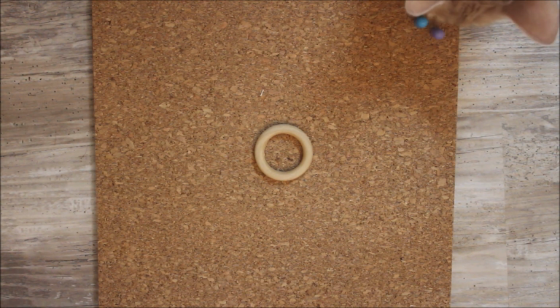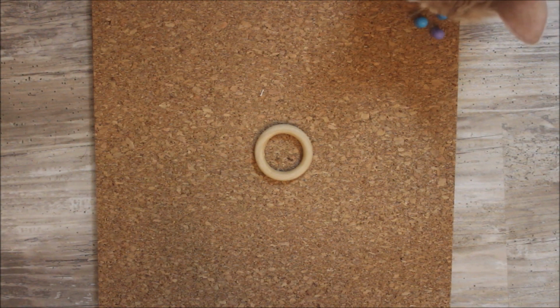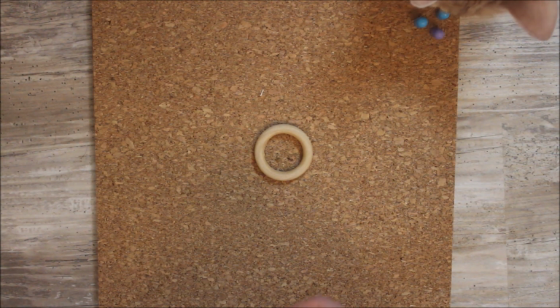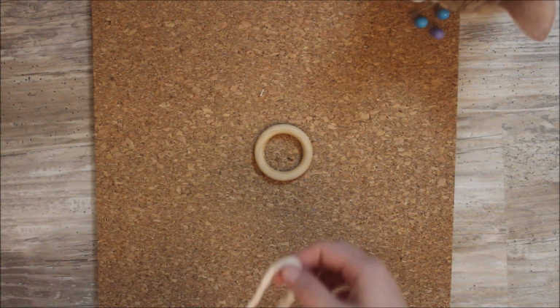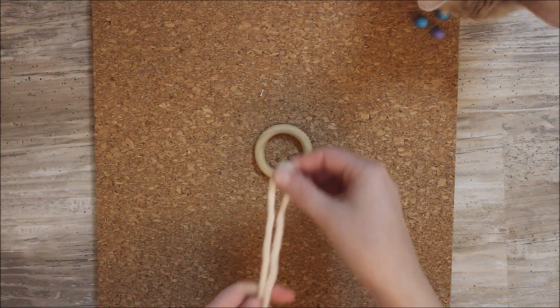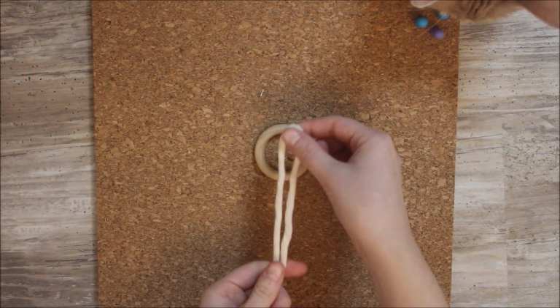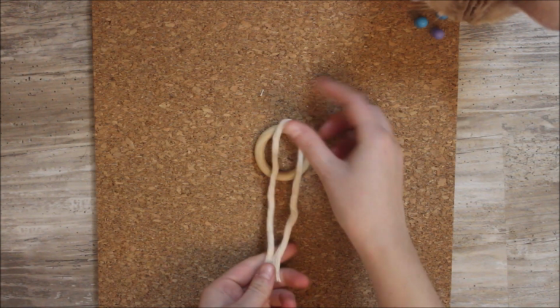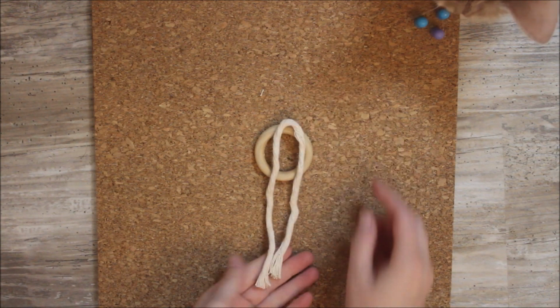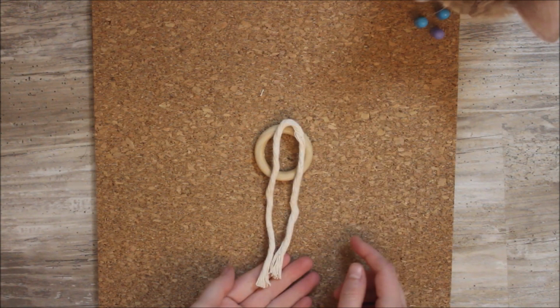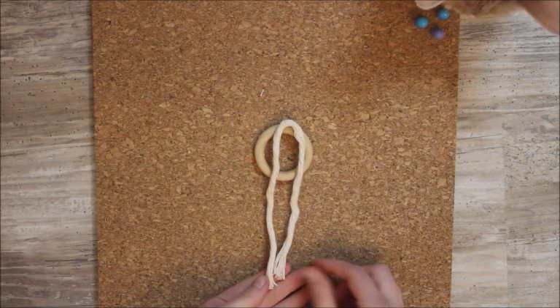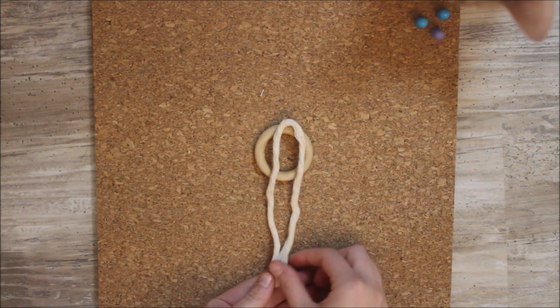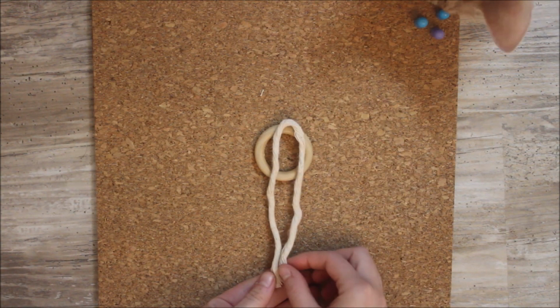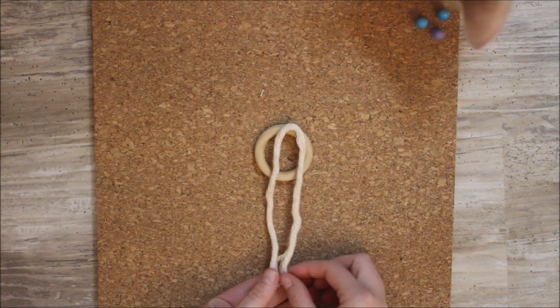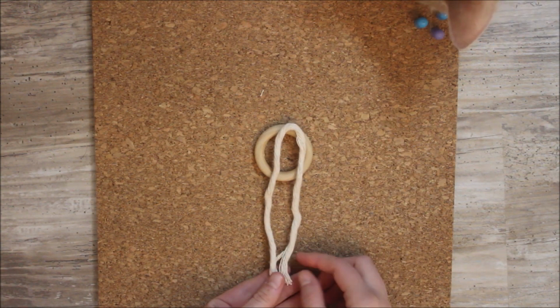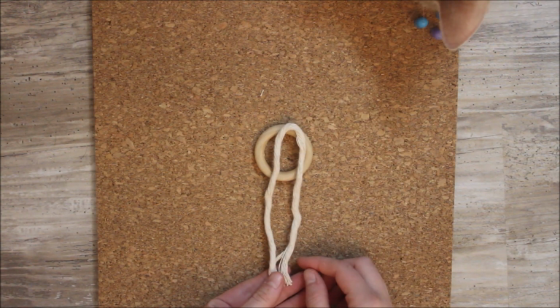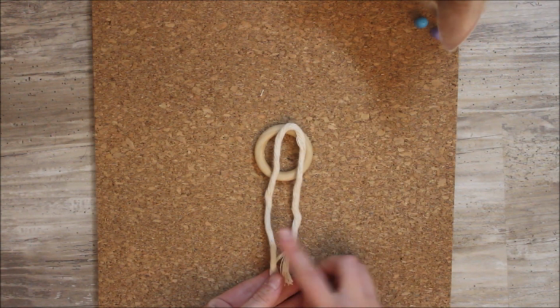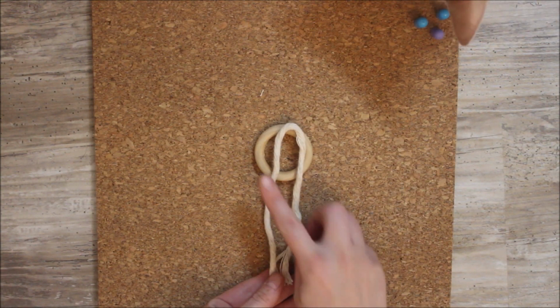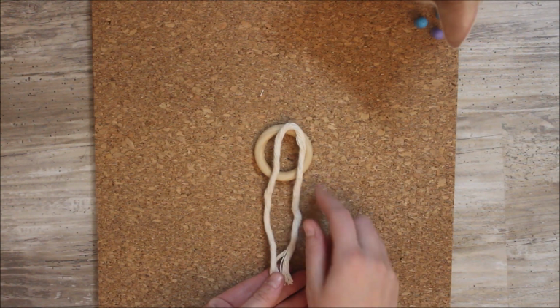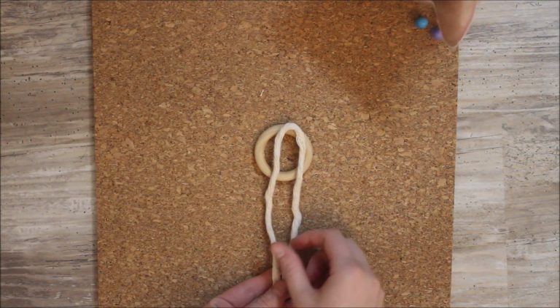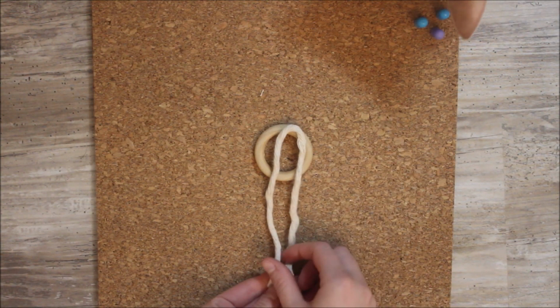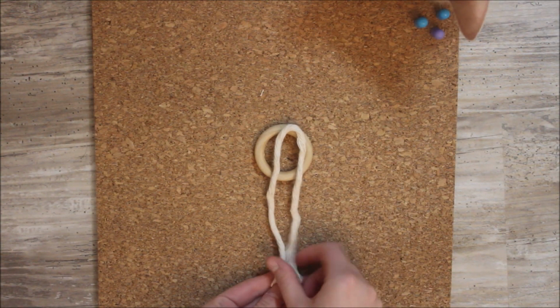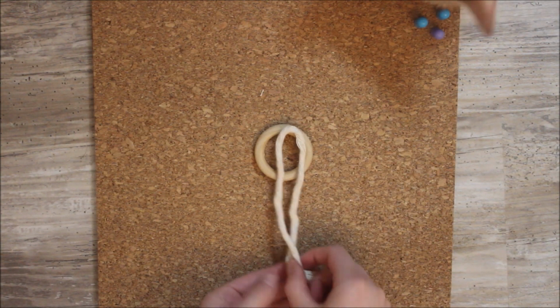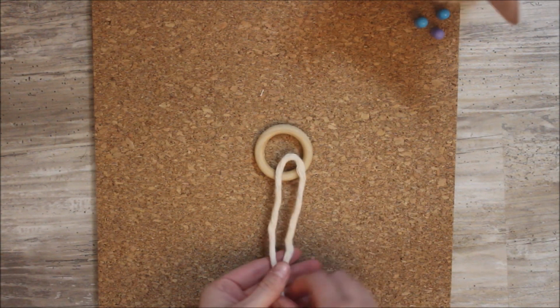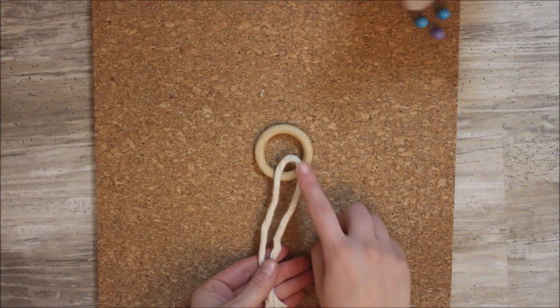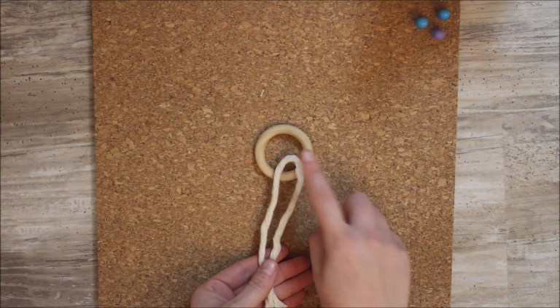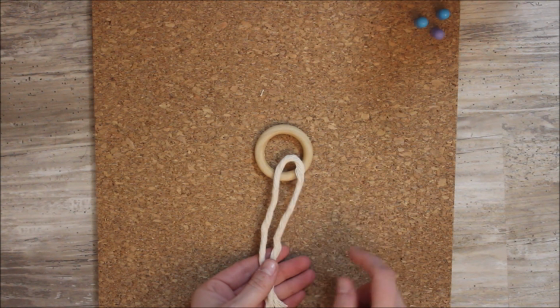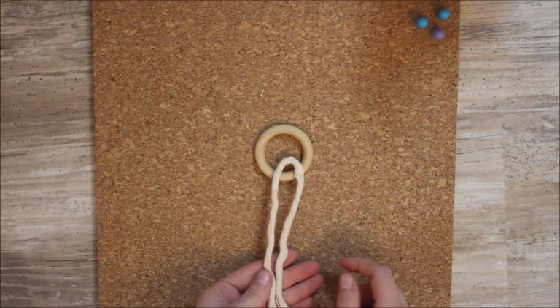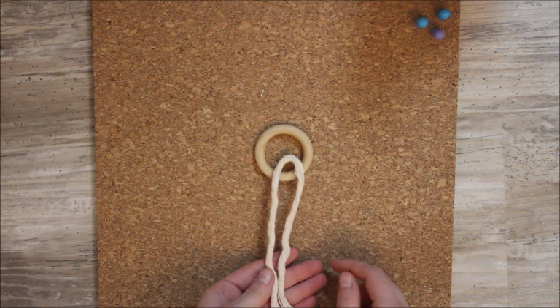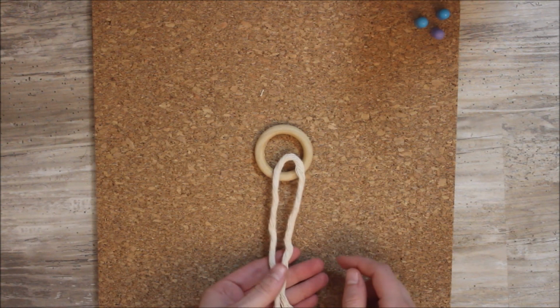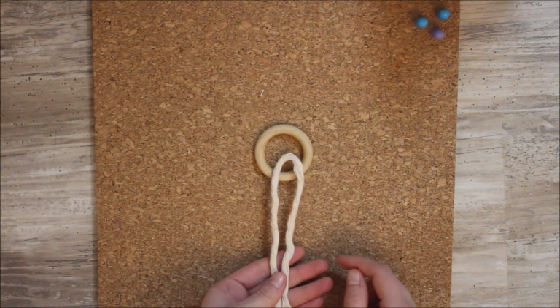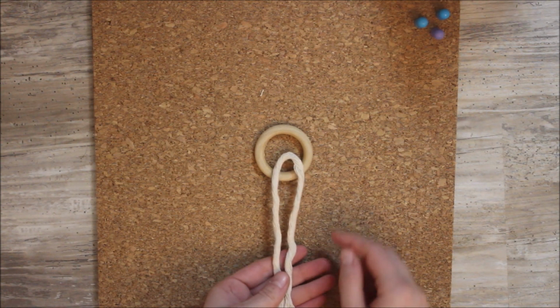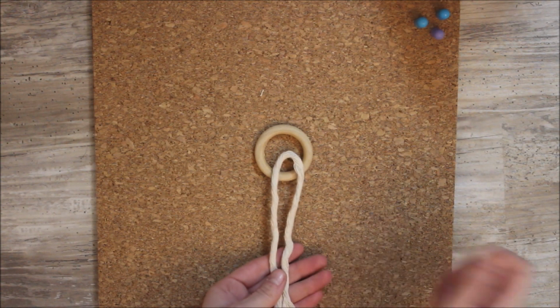Our first step is to fold our ropes that are 12 inches long right in half and attach them to our ring with a lark's head knot.